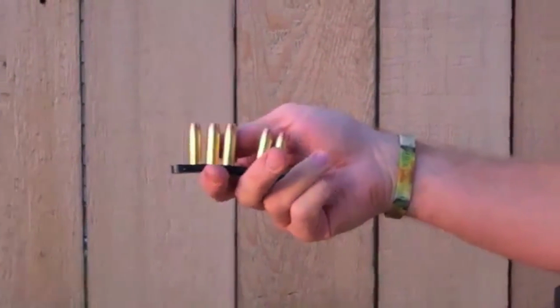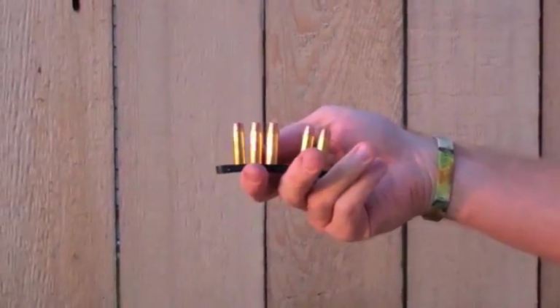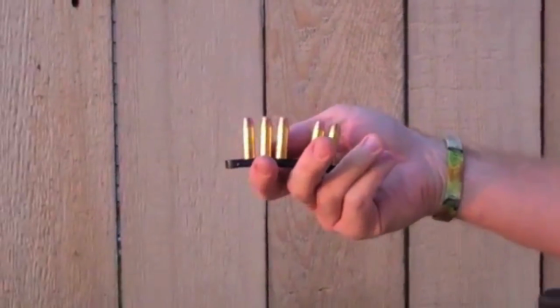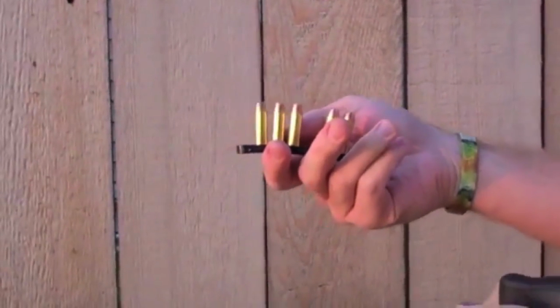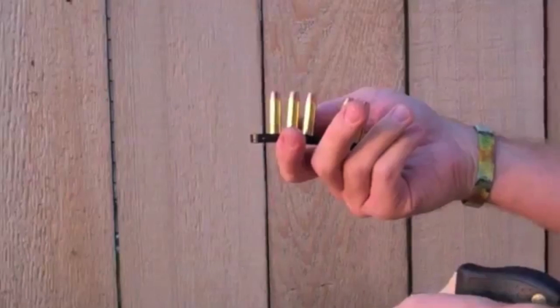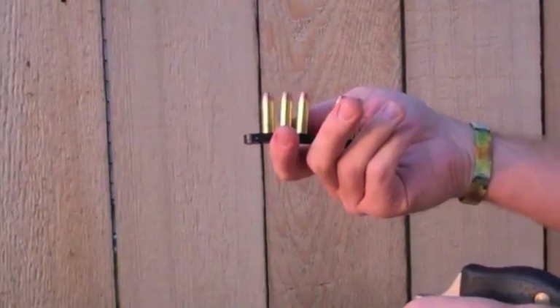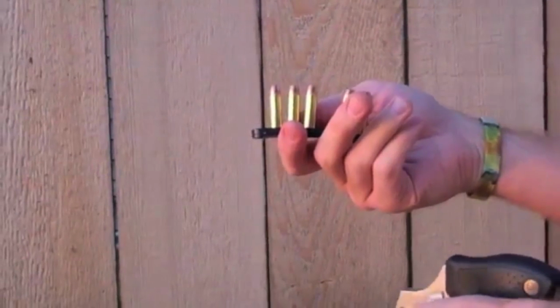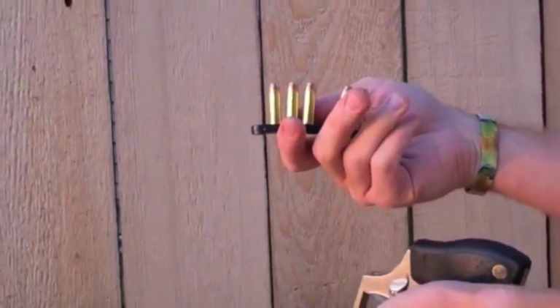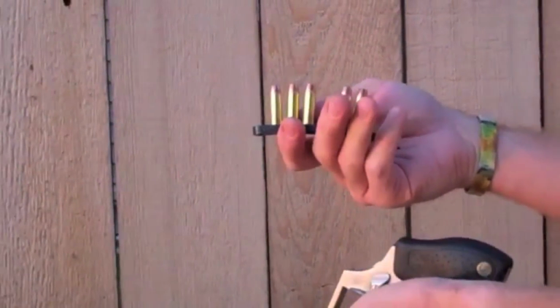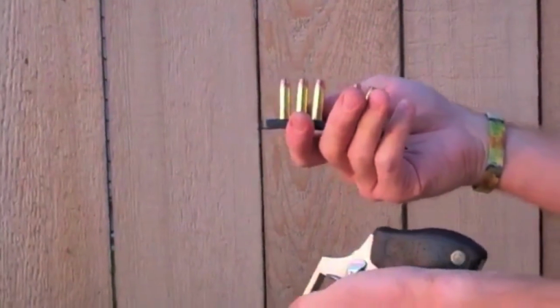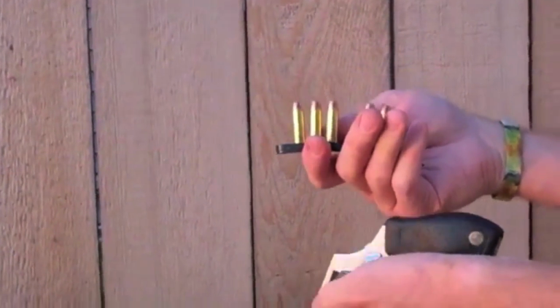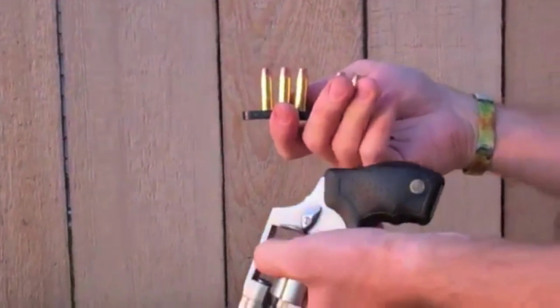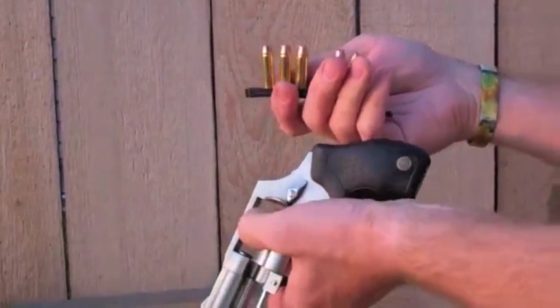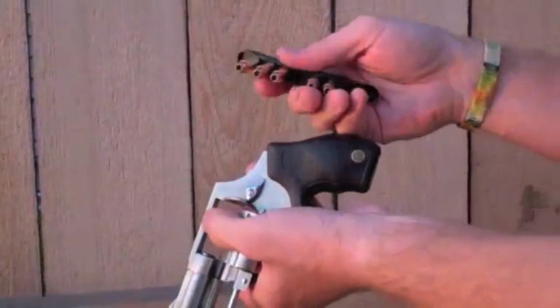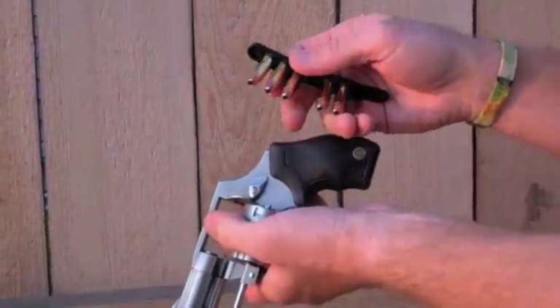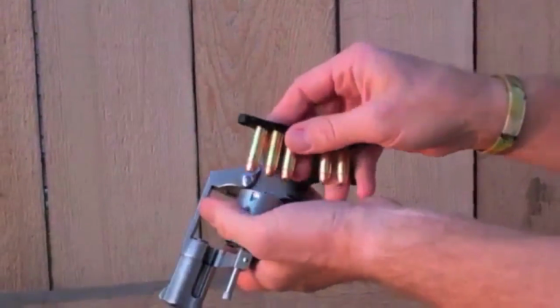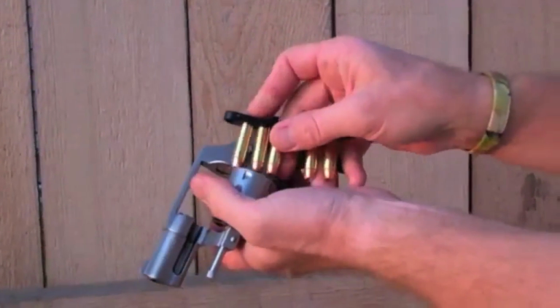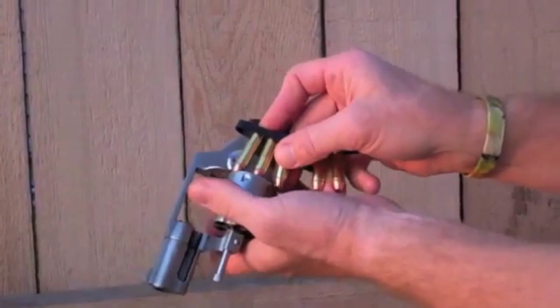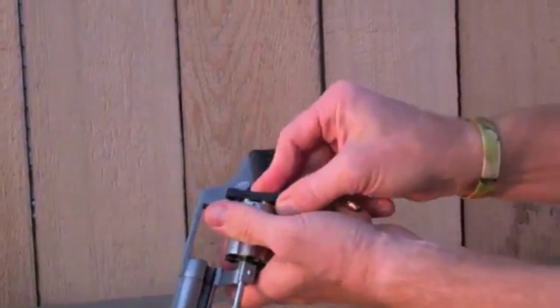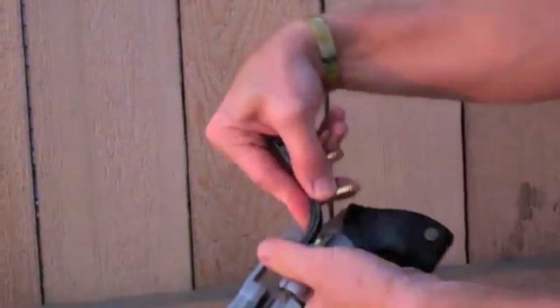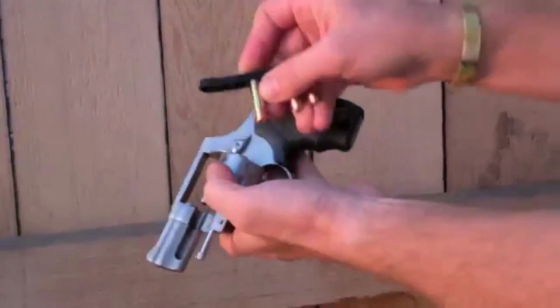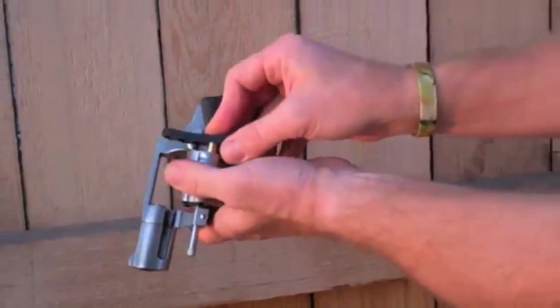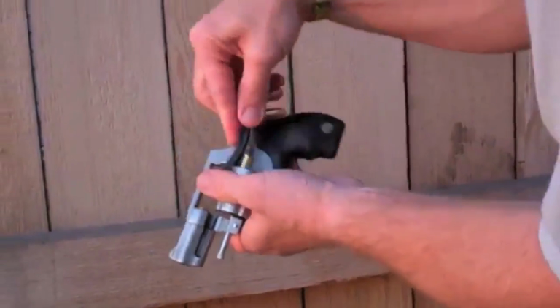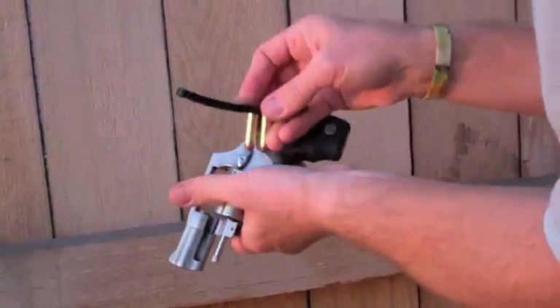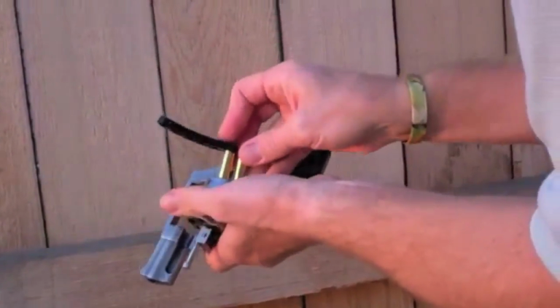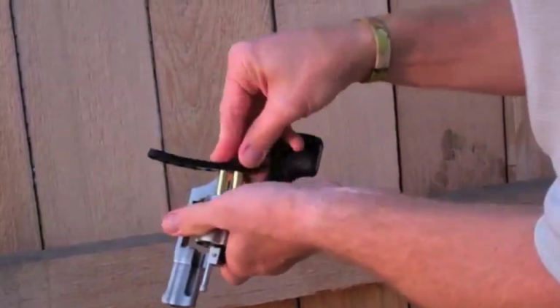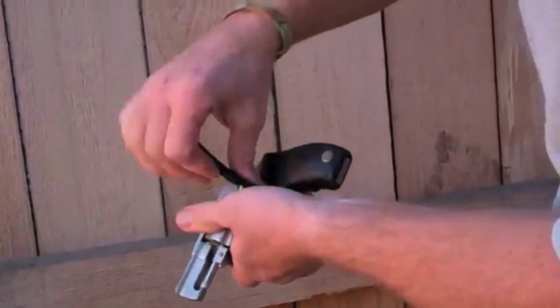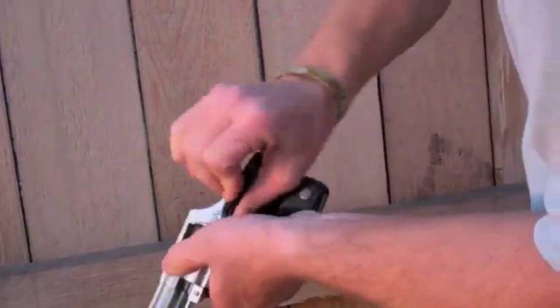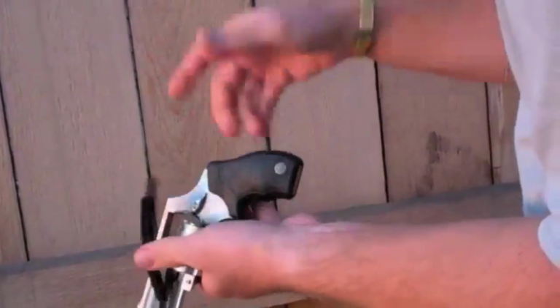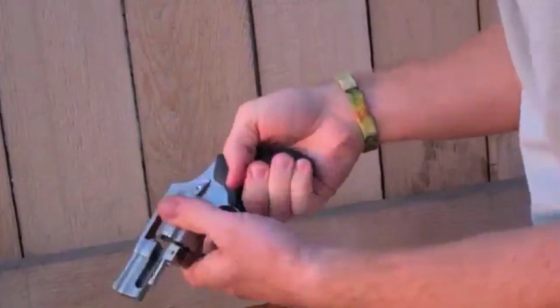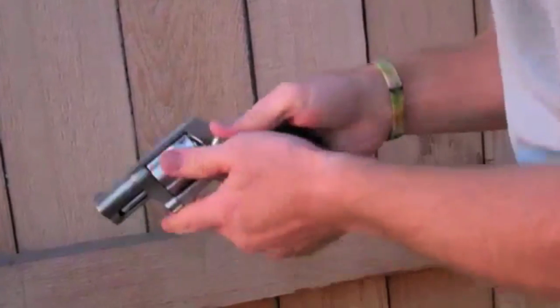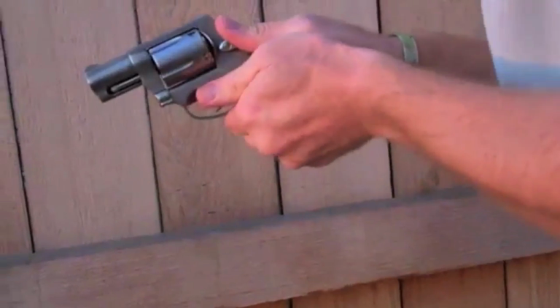Whether it's a five-shot, like this one I'm demonstrating on, or a six-shot — again, keep your head up, punch it, punch it, watch for threats, punch it, drop it, engage.